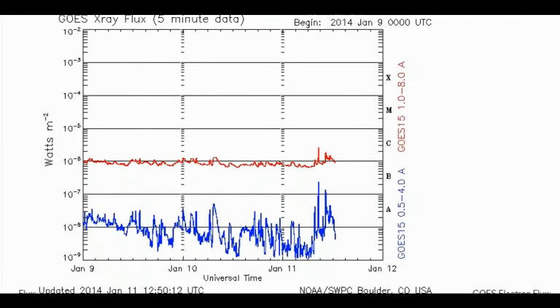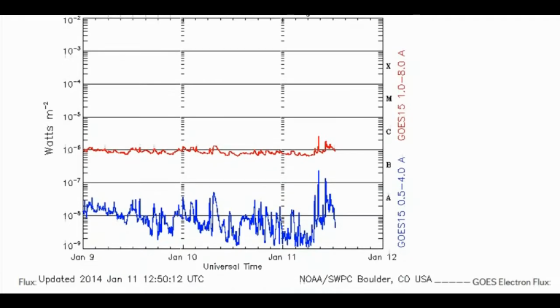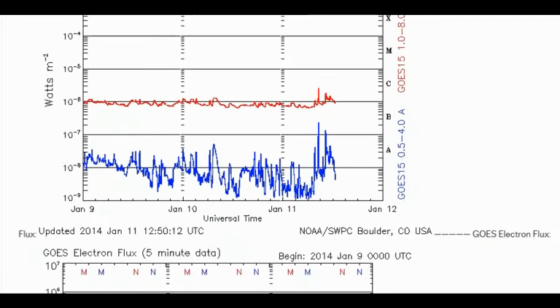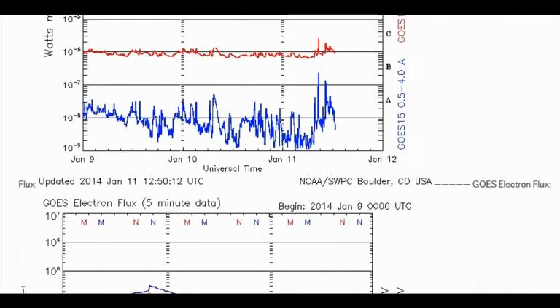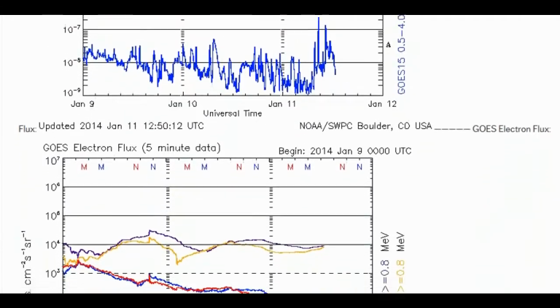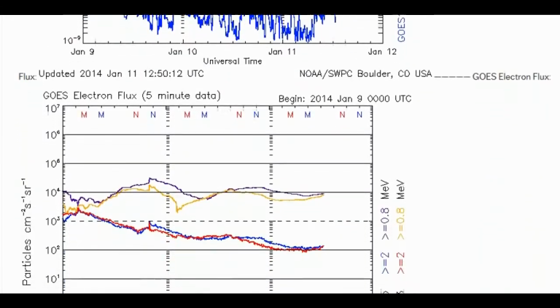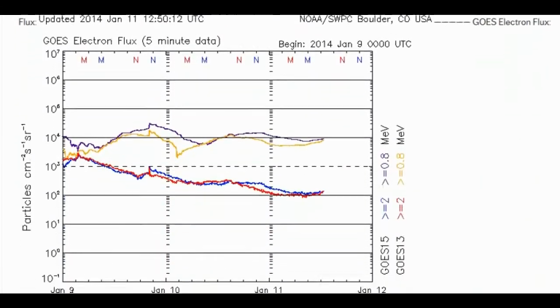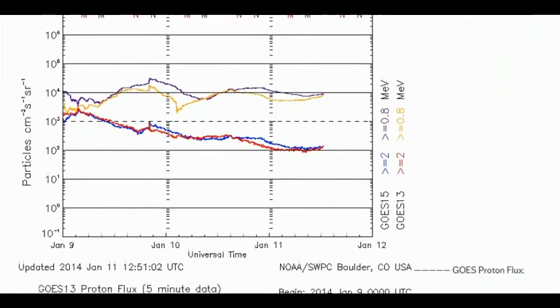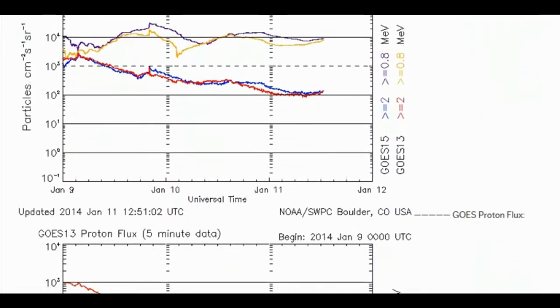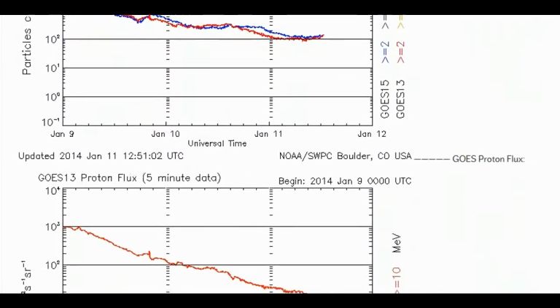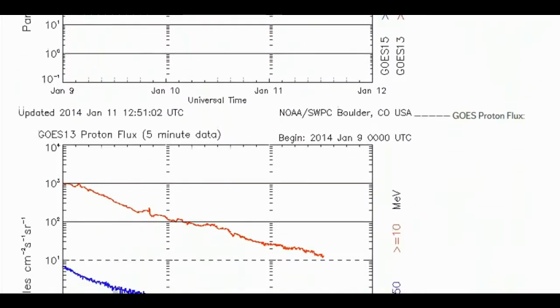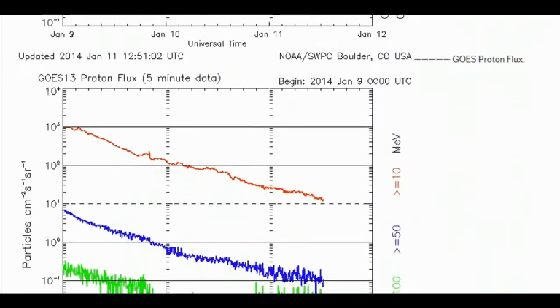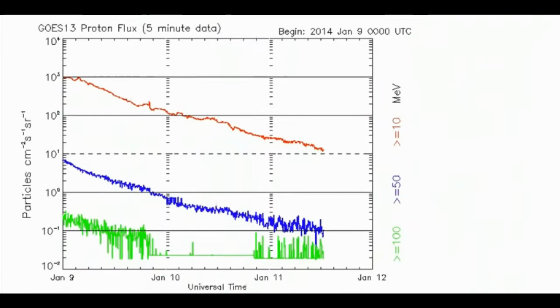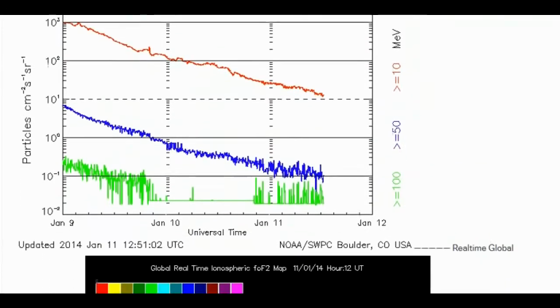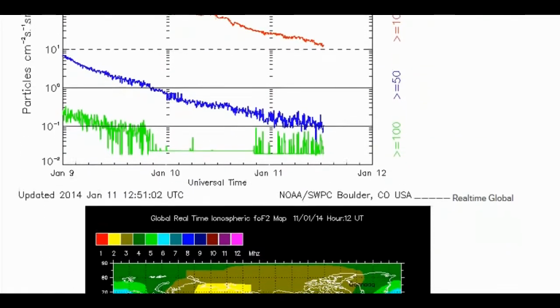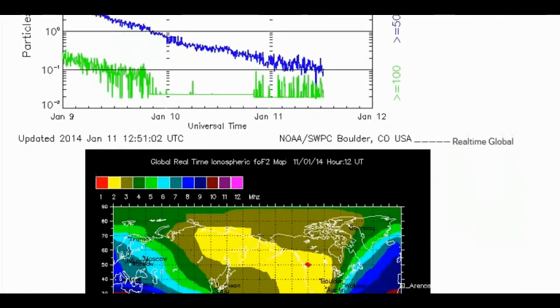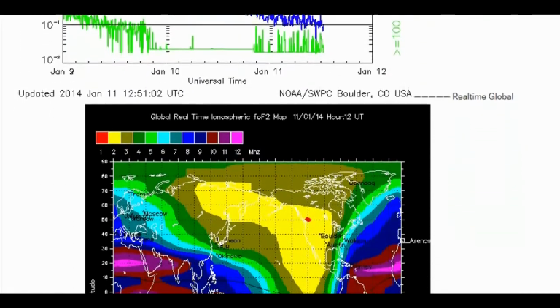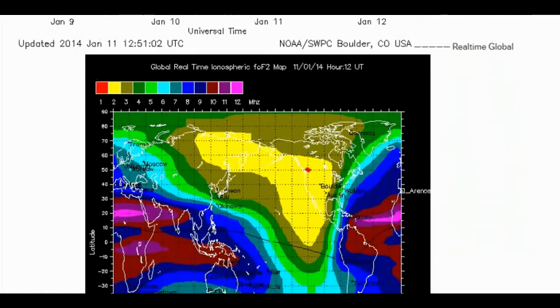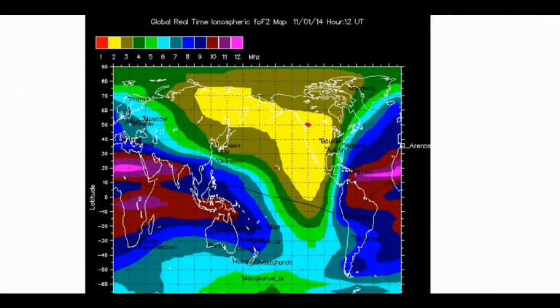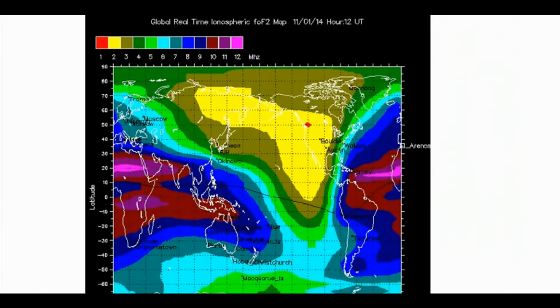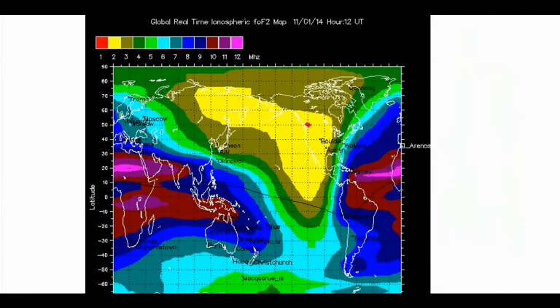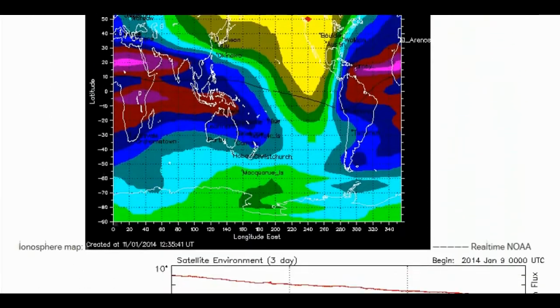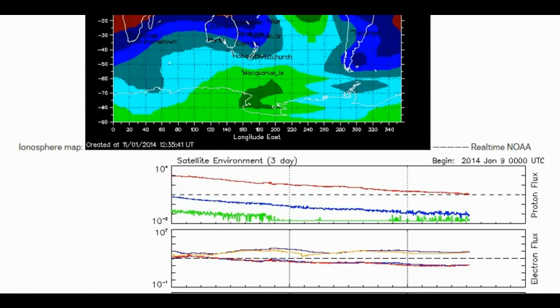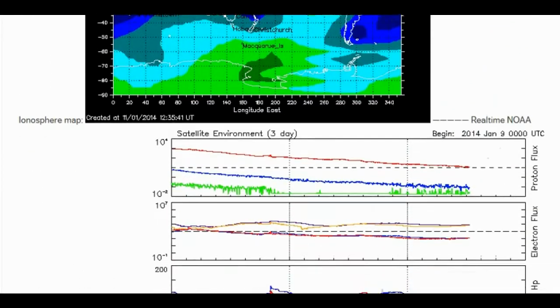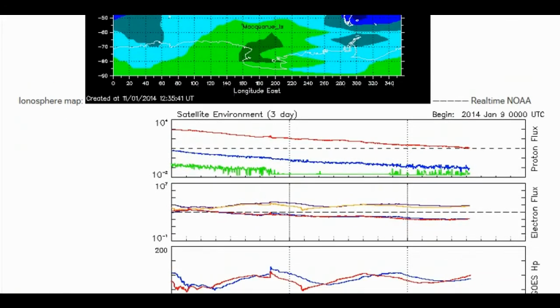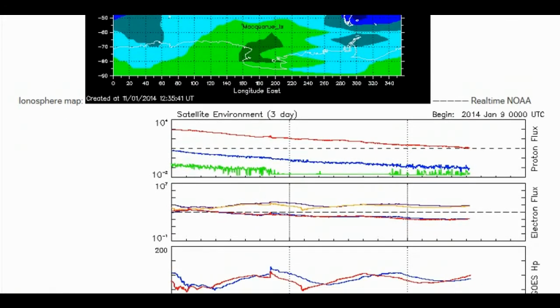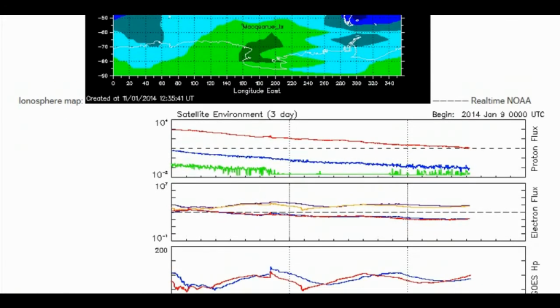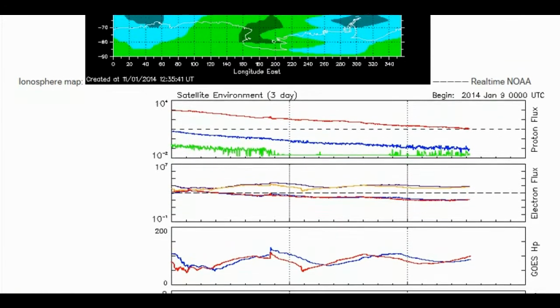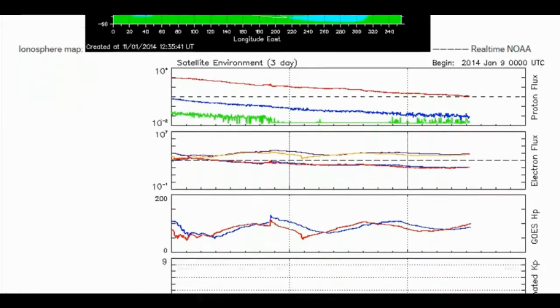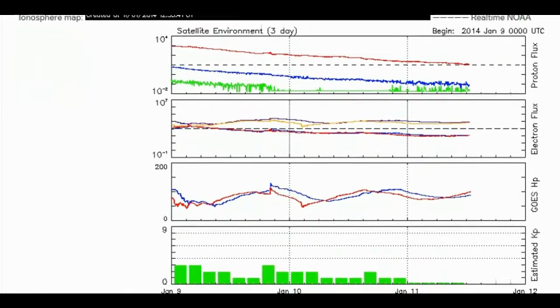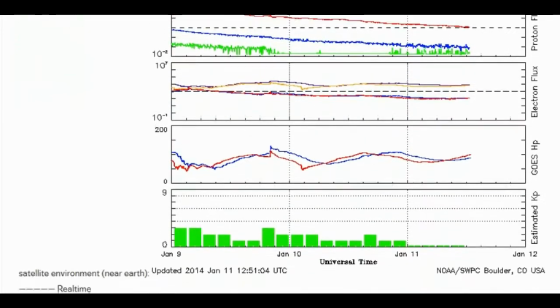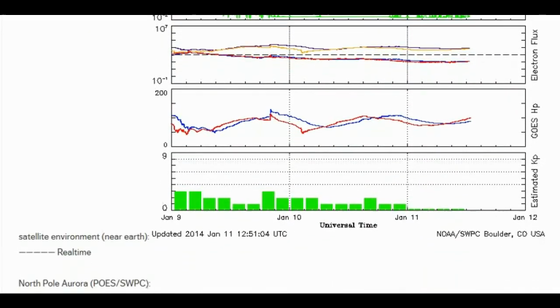Anthony J. Cook of the Griffith Observatory has some advice for observers. "I have observed Venus at conjunction, but only from within the shadow of a building, or by adding a mask to the front end of the telescope to fully shadow the optics from direct sunlight."